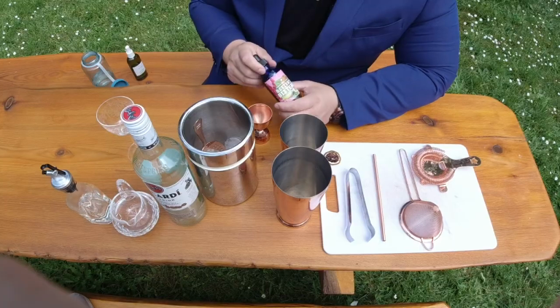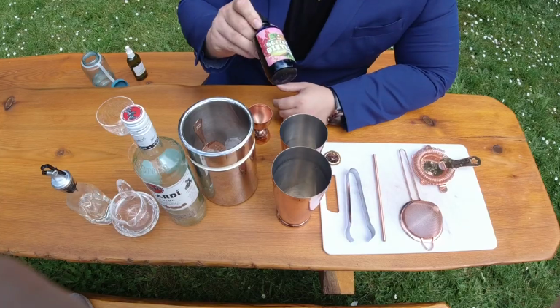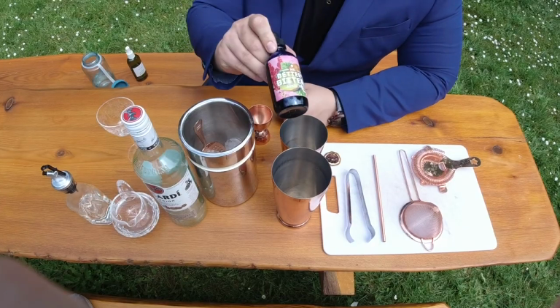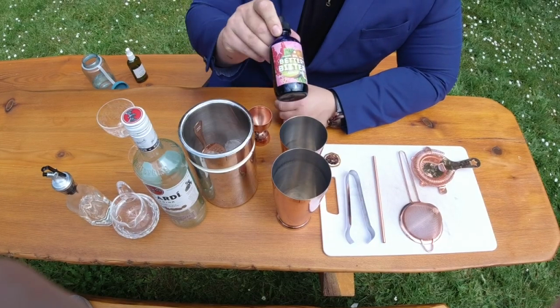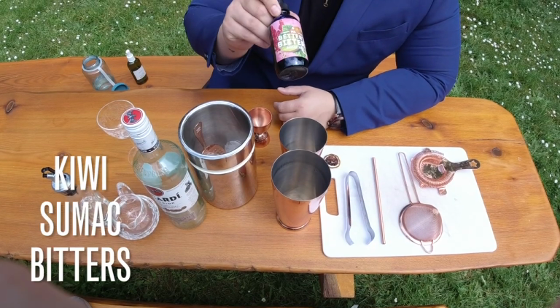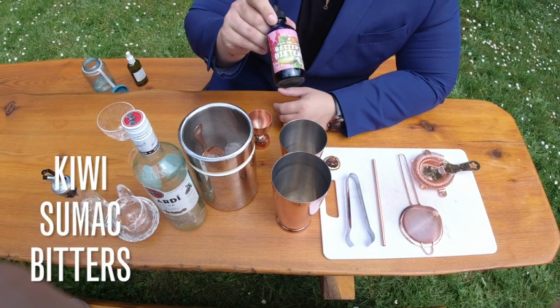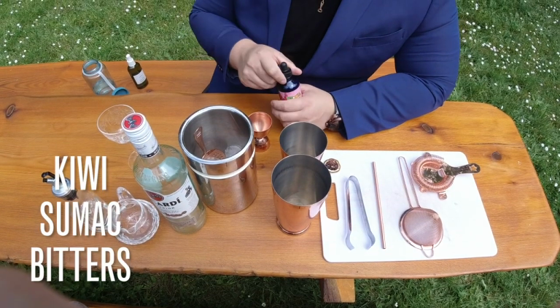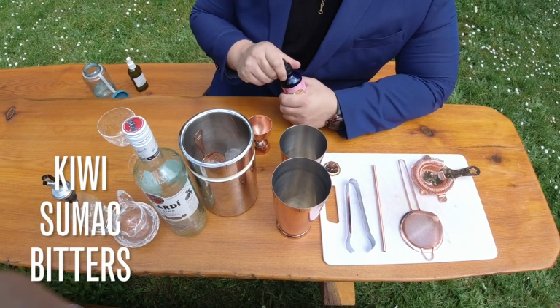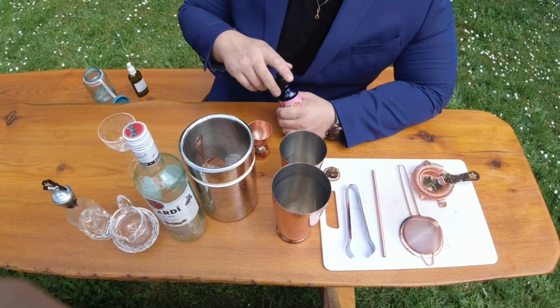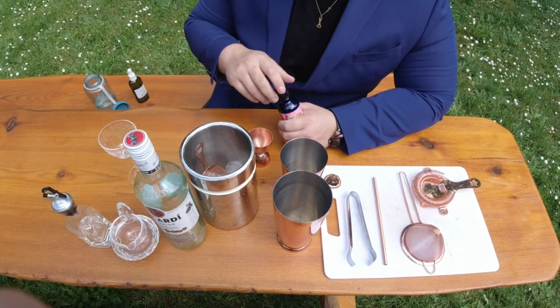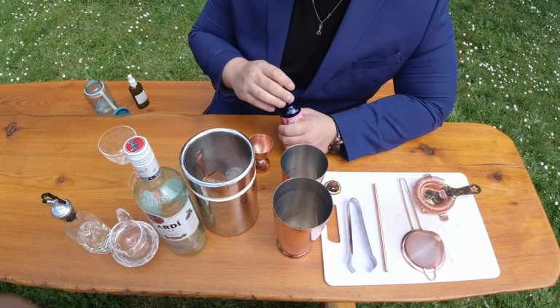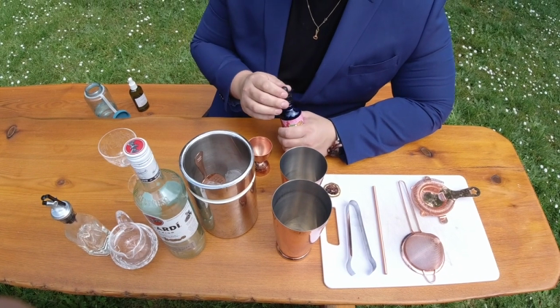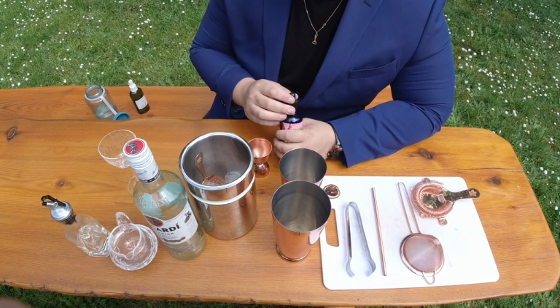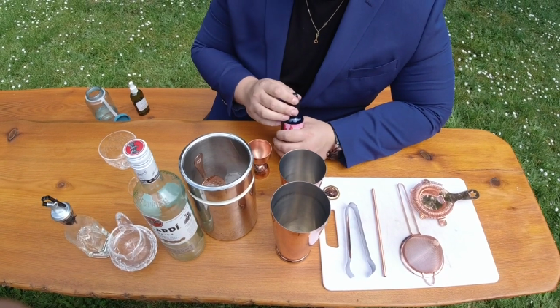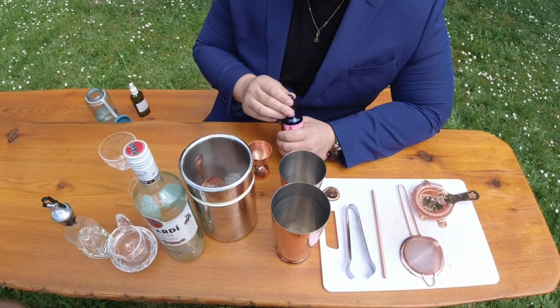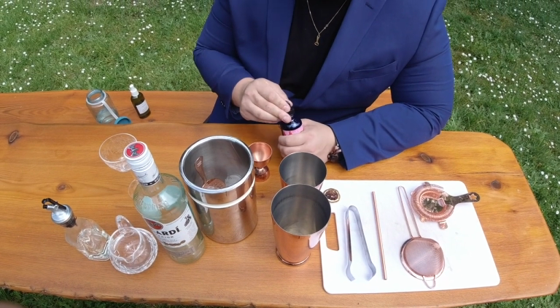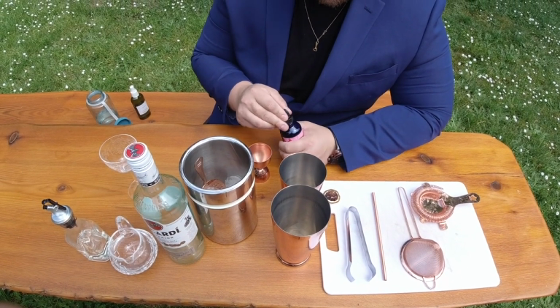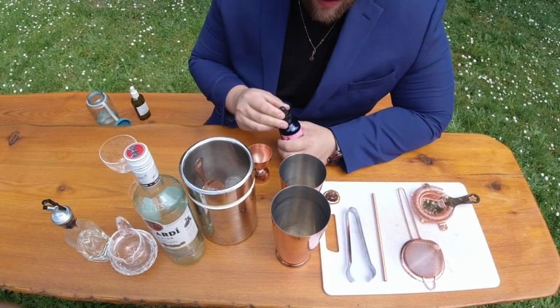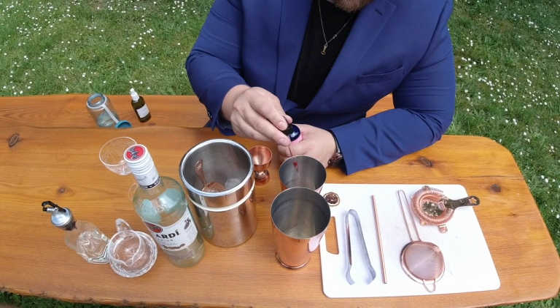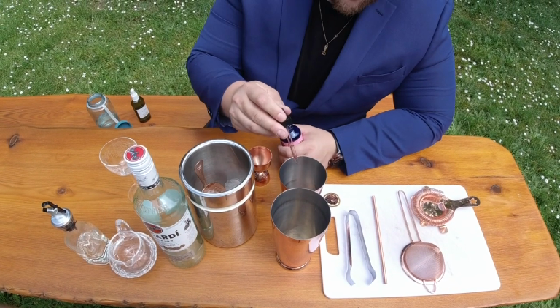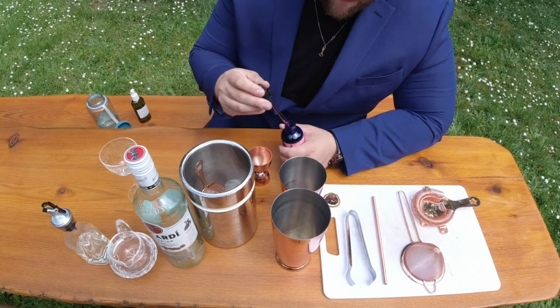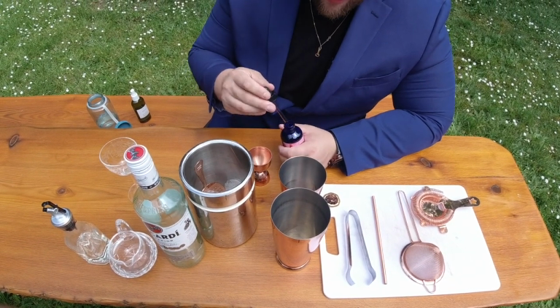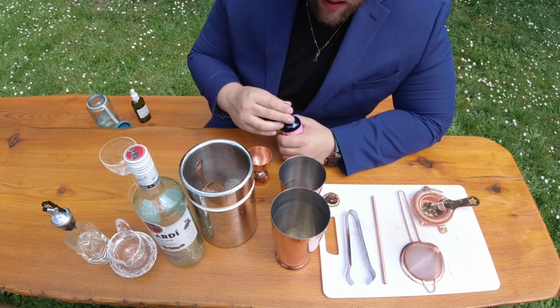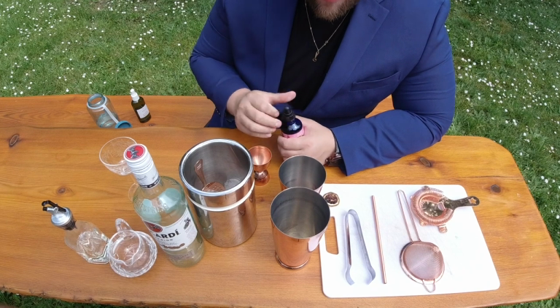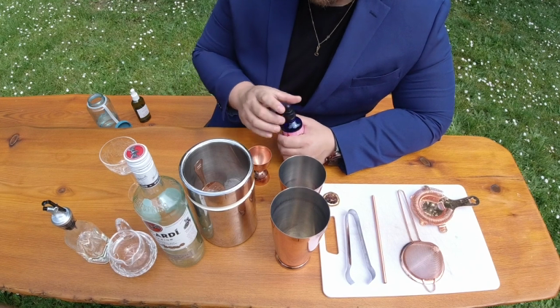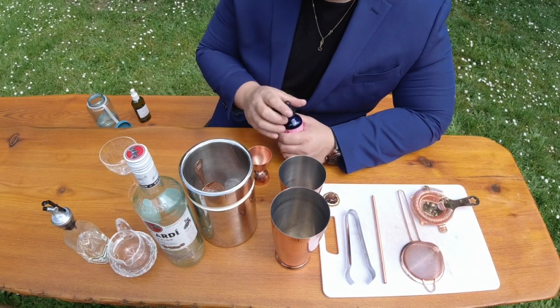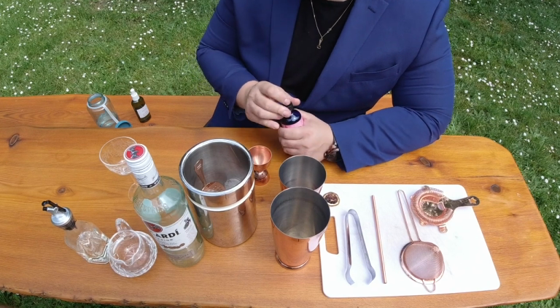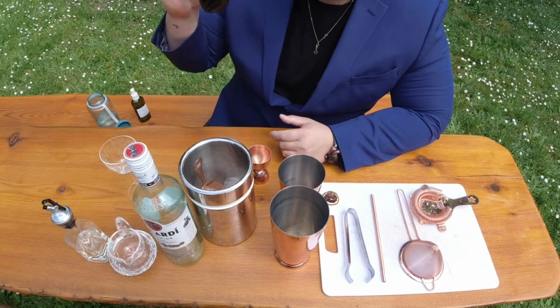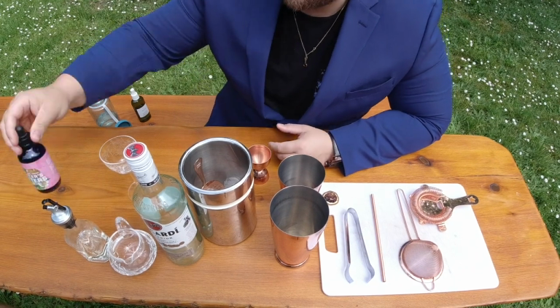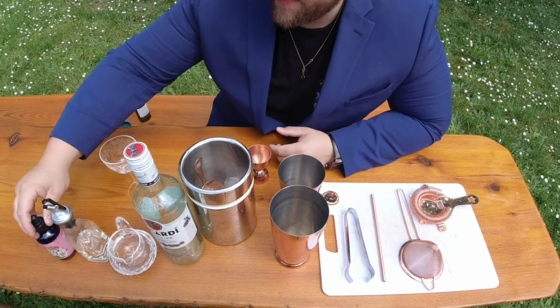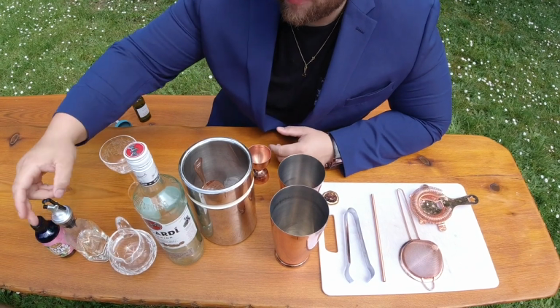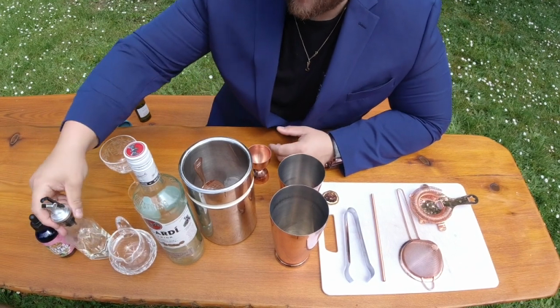To start, I'm going to use these kiwi sumac bitters. I like to do the bittering agents and the cheaper ingredients first, so I'll do a good half vial there, as this is going to be a large component of the flavor in this cocktail.